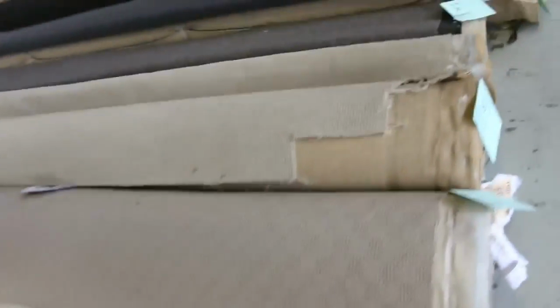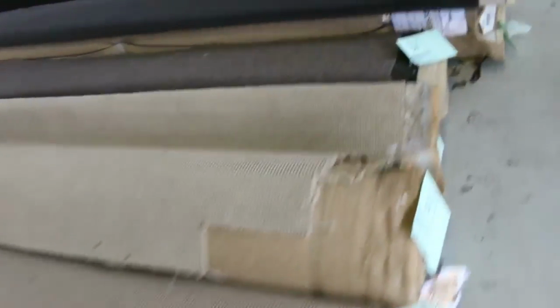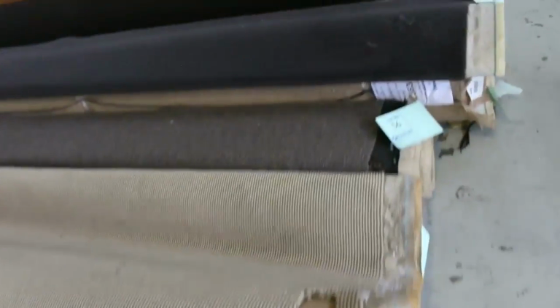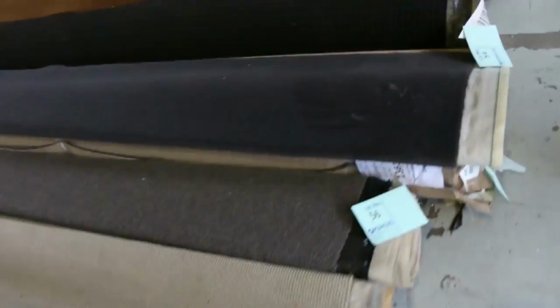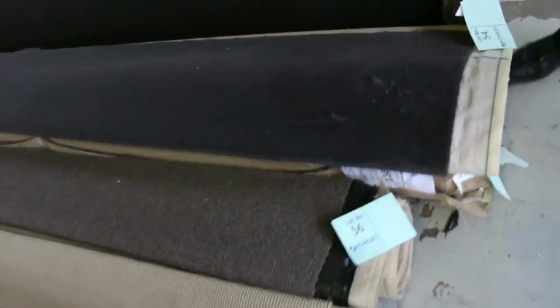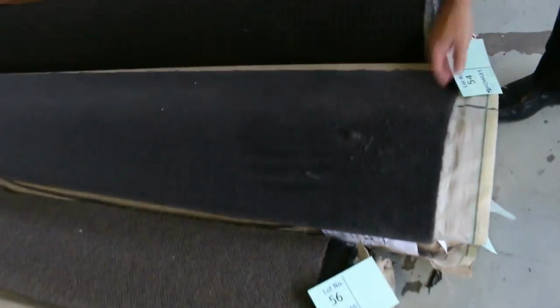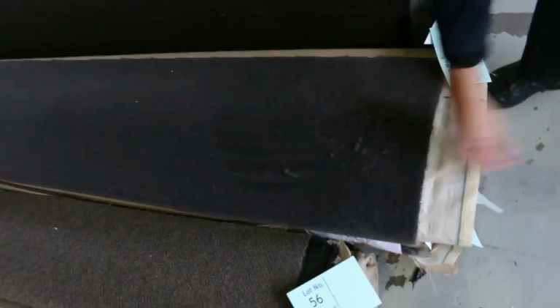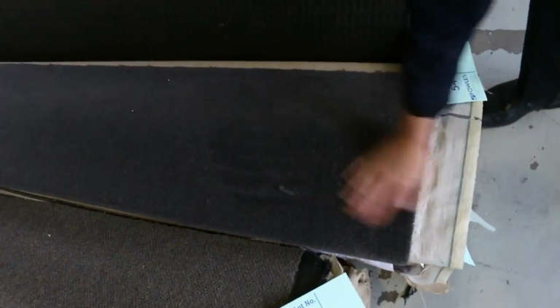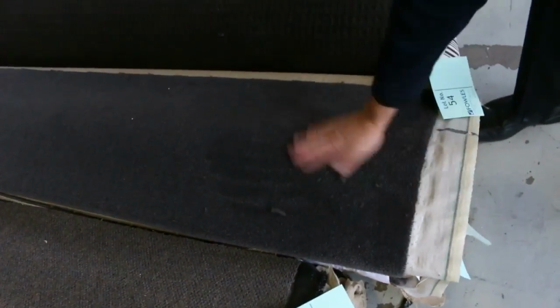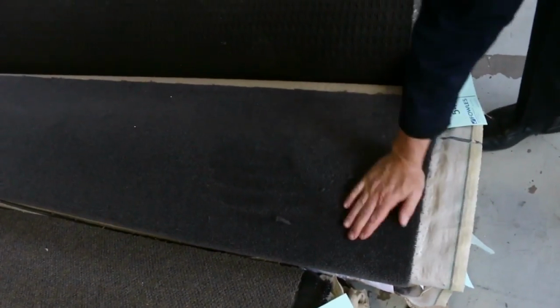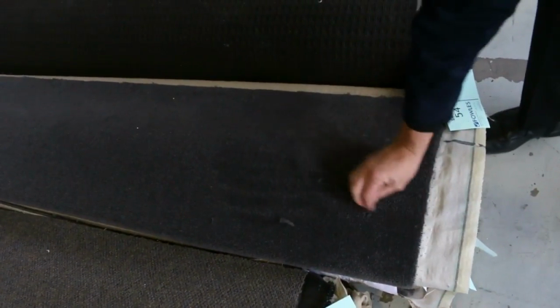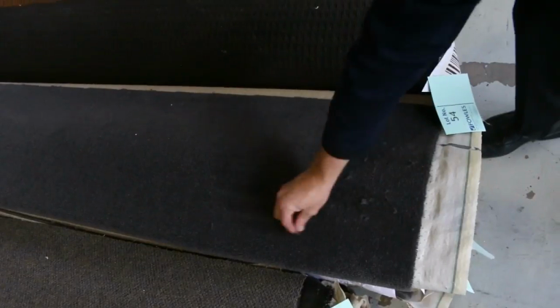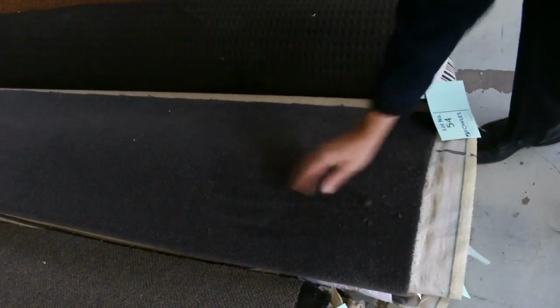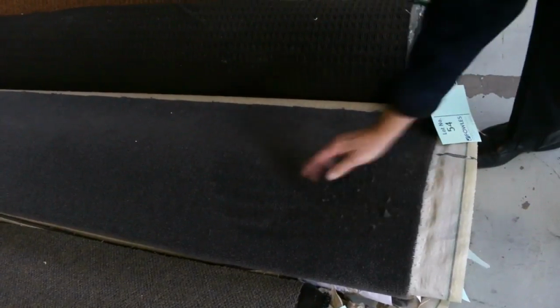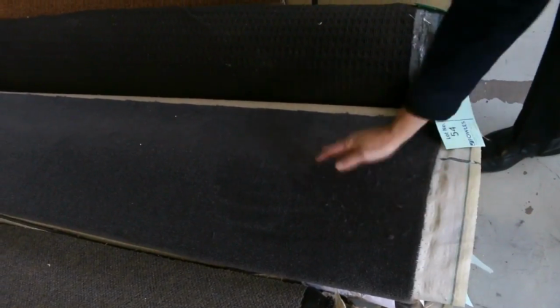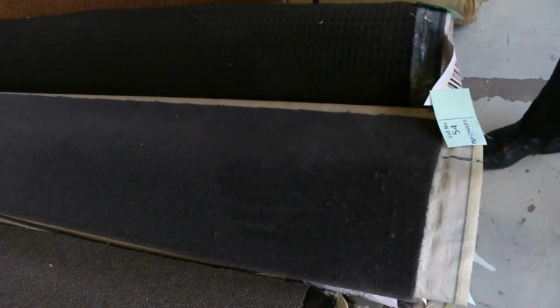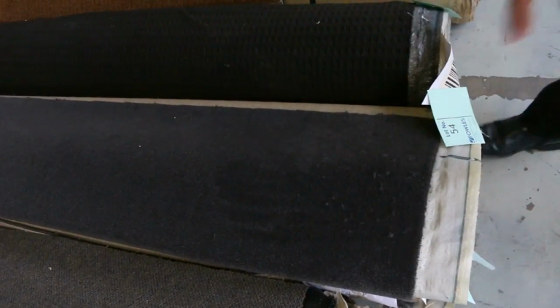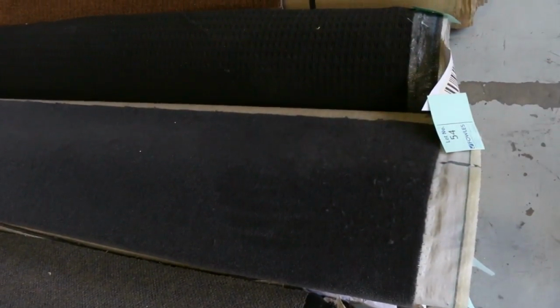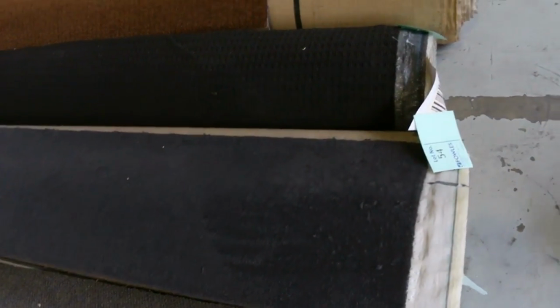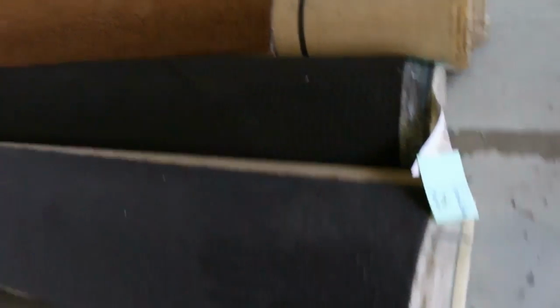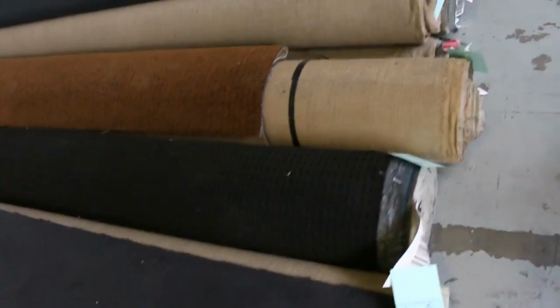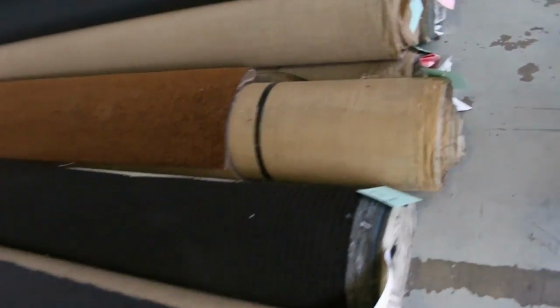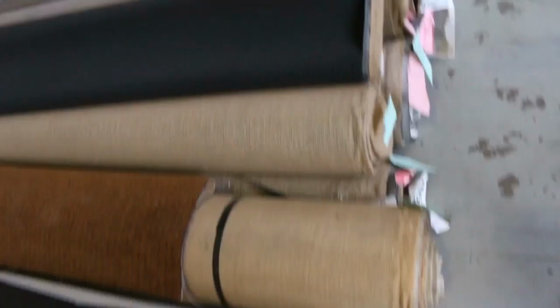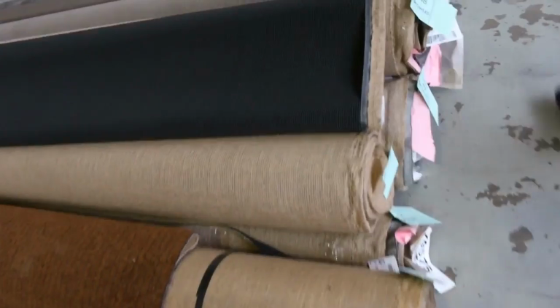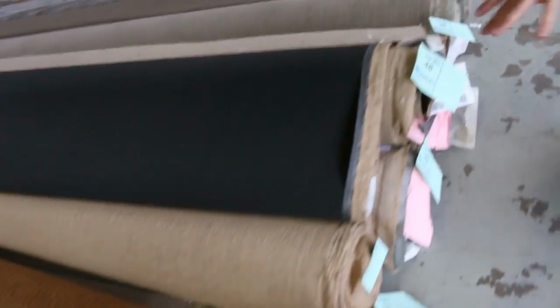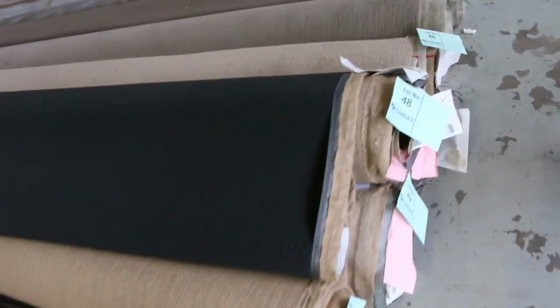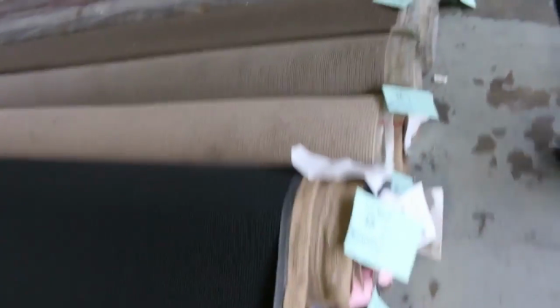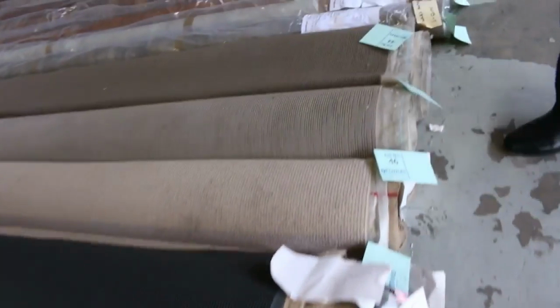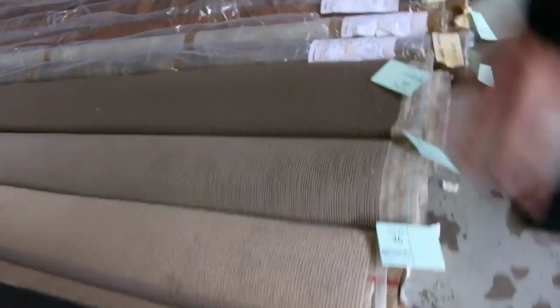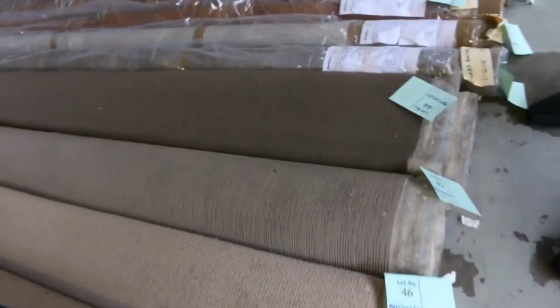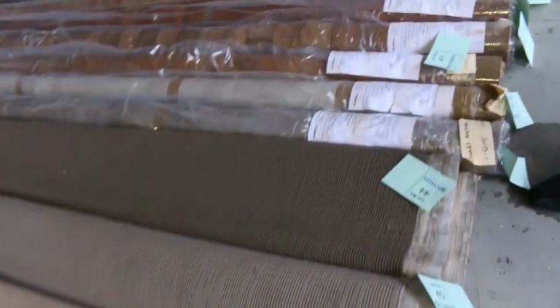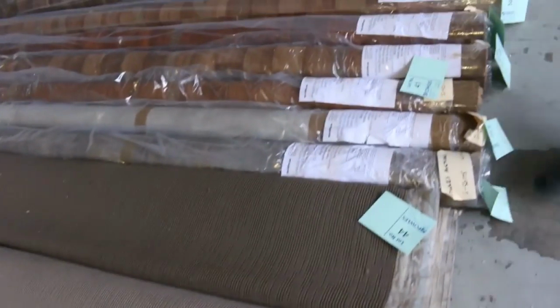Most of them will sell for around about $25 to $30. You might get a nice dark charcoal — that's a wool plush pile; you can see it shedding a little bit, but the wool plush pile might make a little bit more, around about $30 to $40 a metre. Find some nice loop piles there selling for $25.